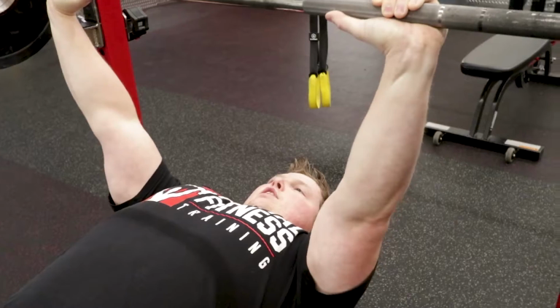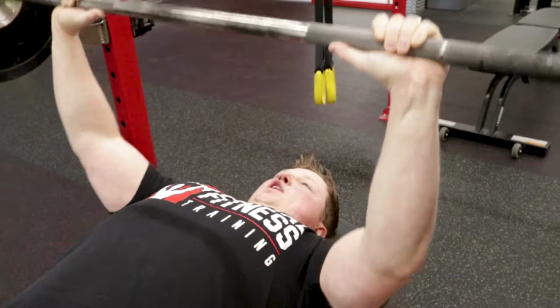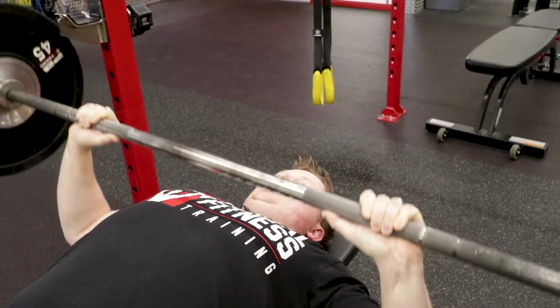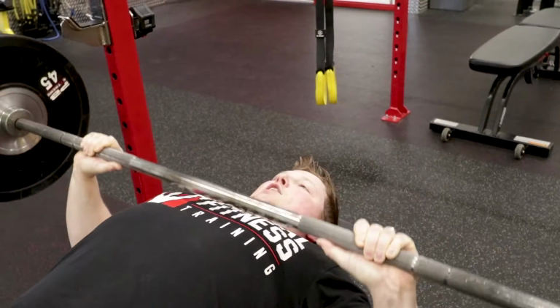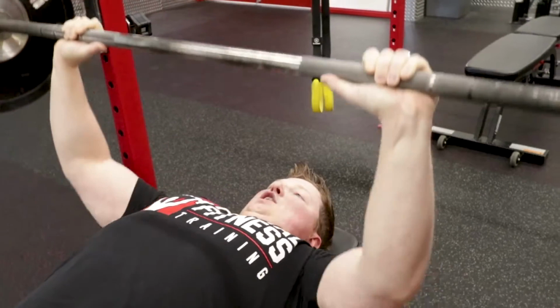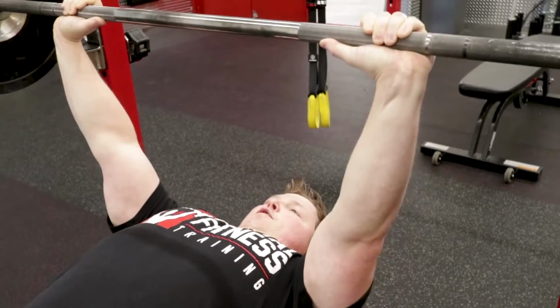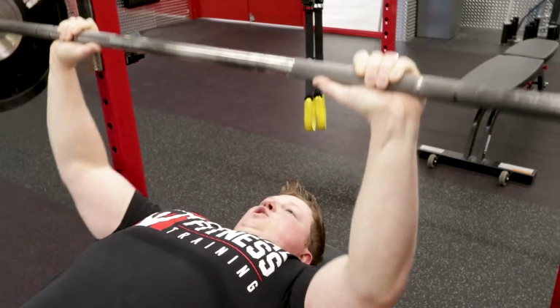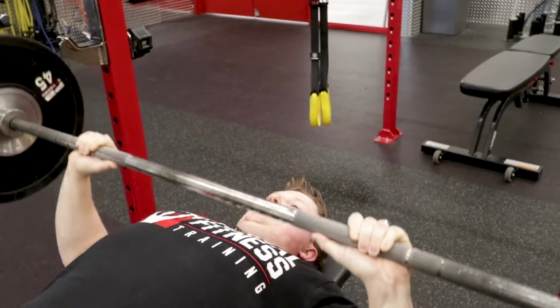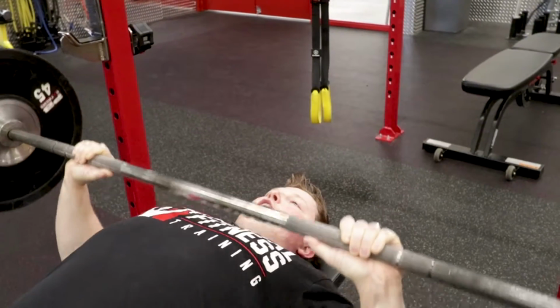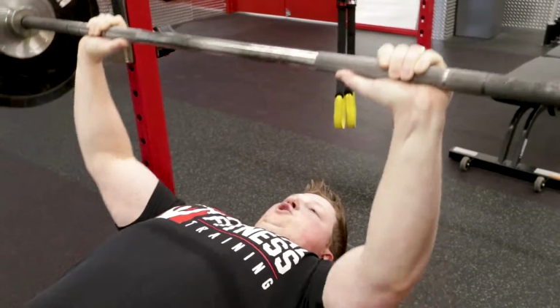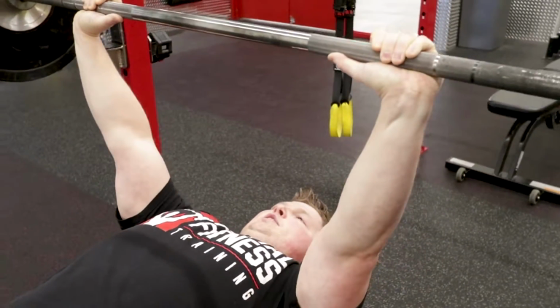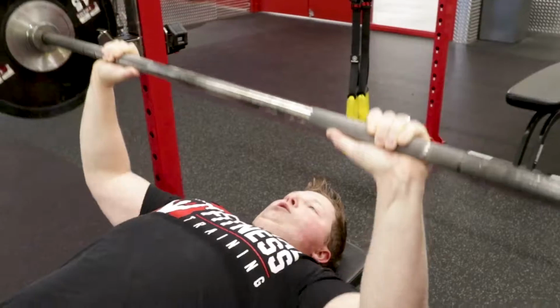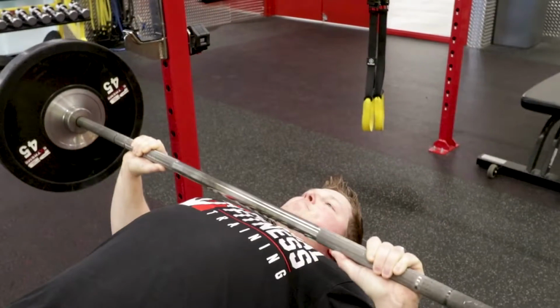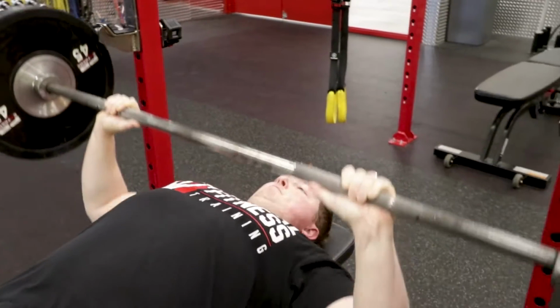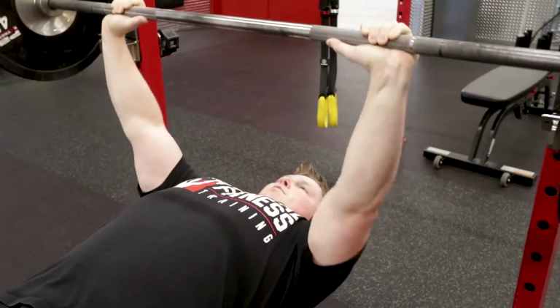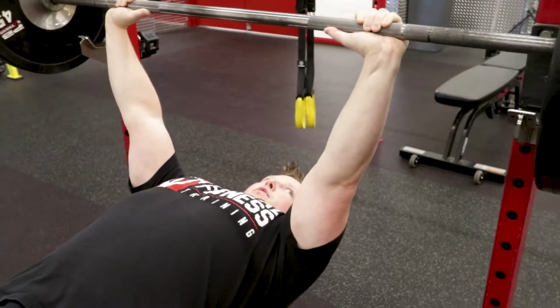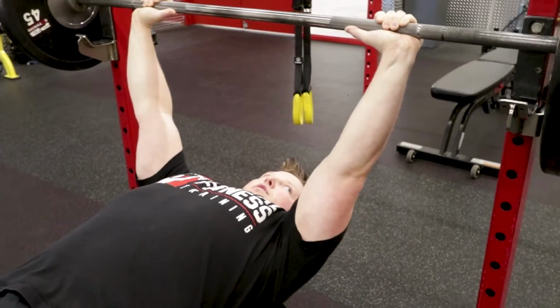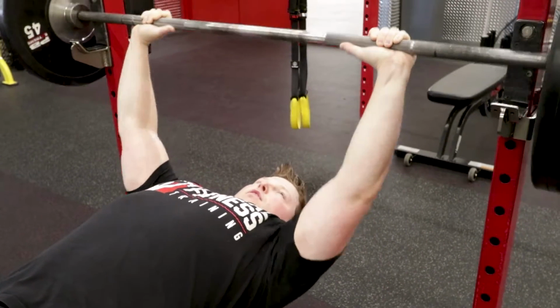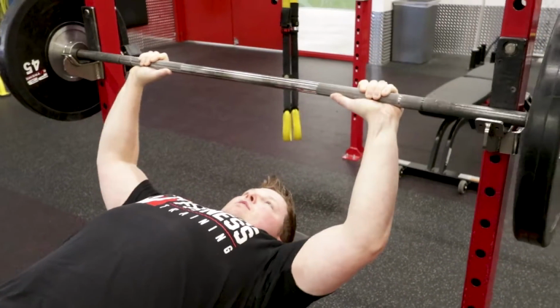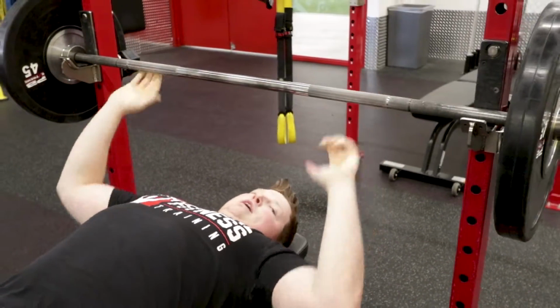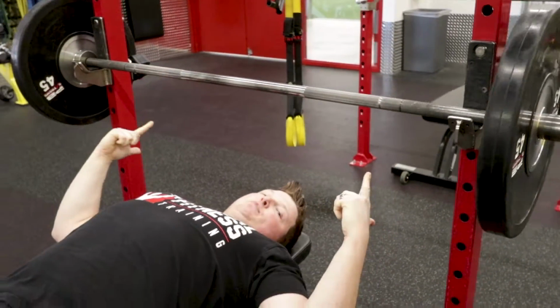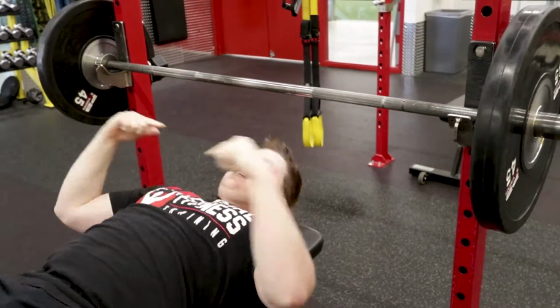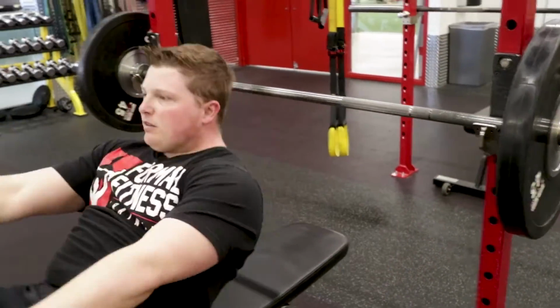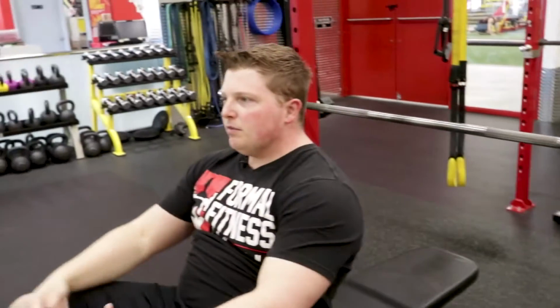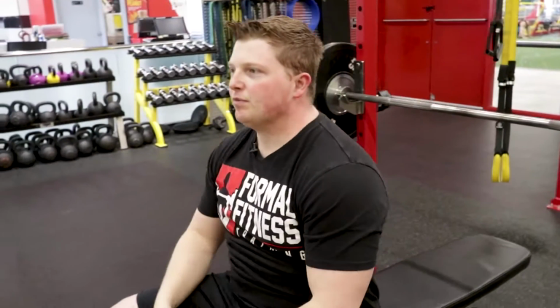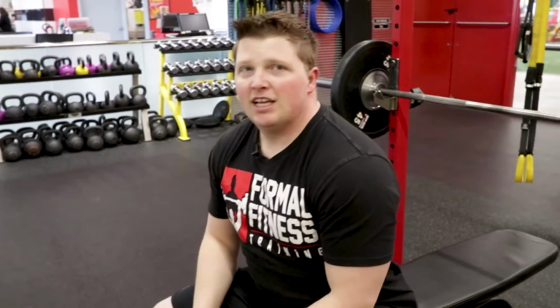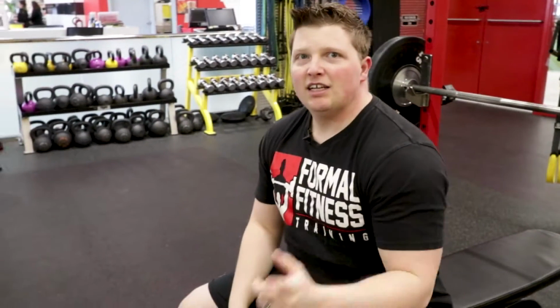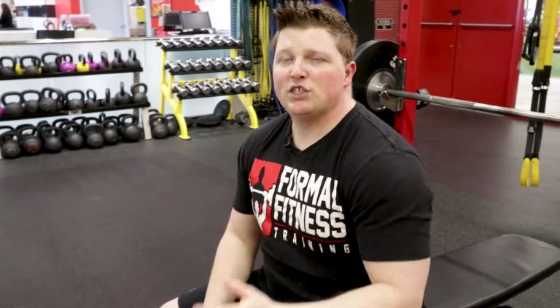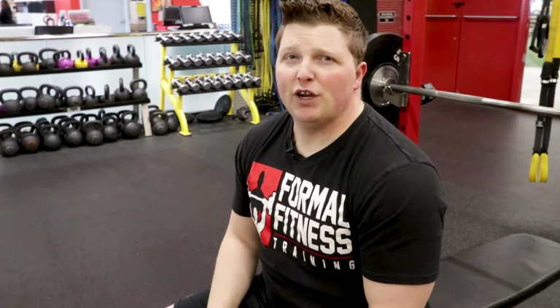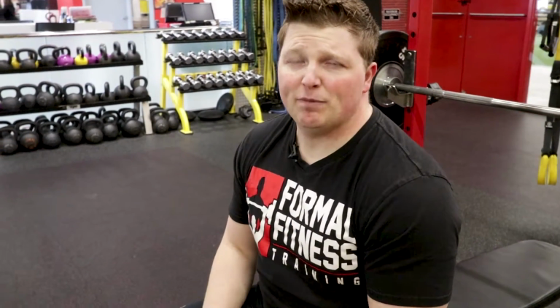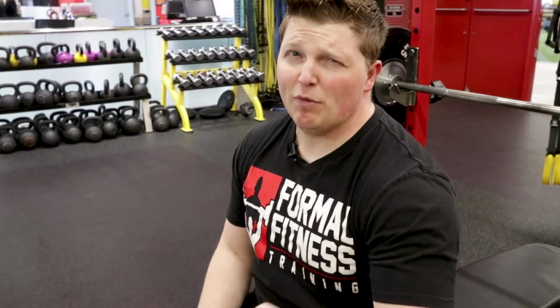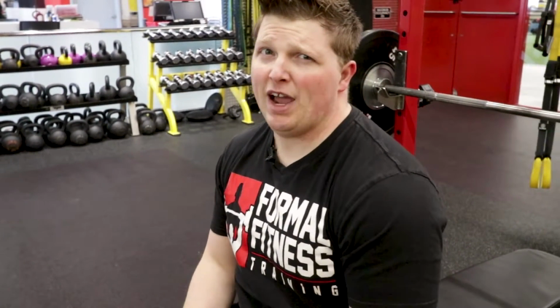This will strengthen your chest, your front deltoids, and a little bit of triceps as well. That right there is the bench press. Come back next week for another tip from Formal Fitness Fridays.